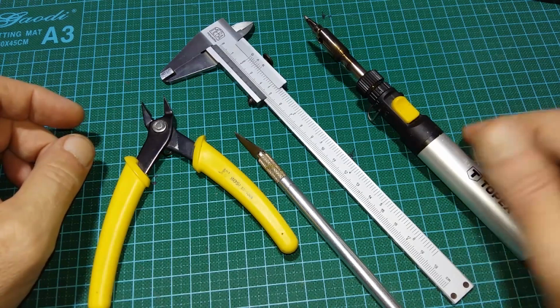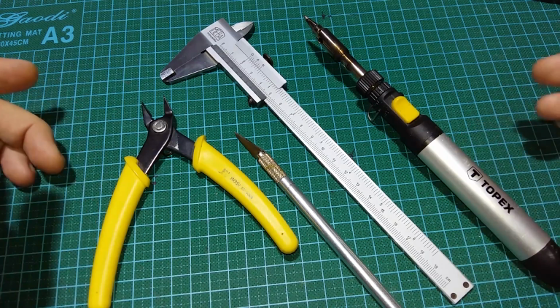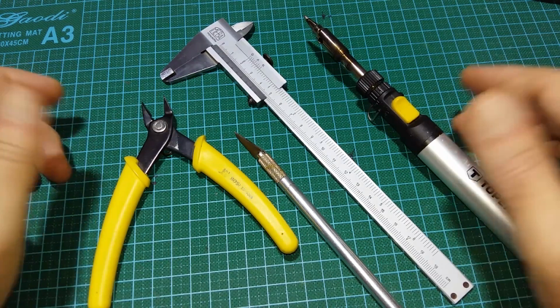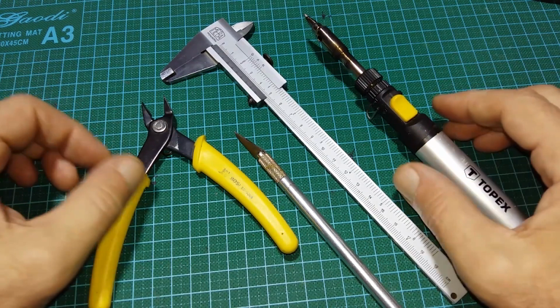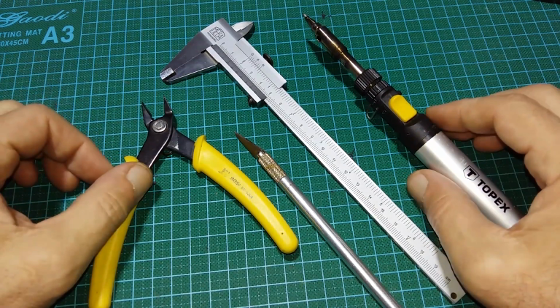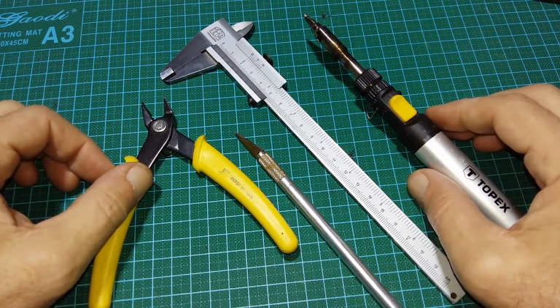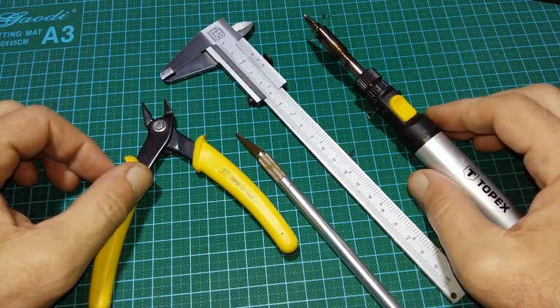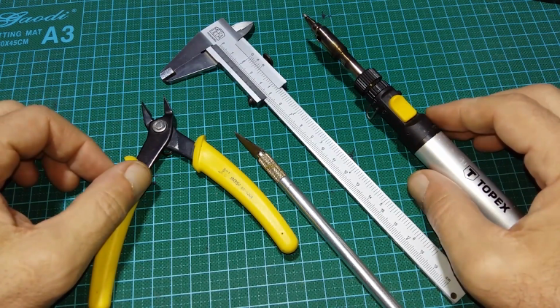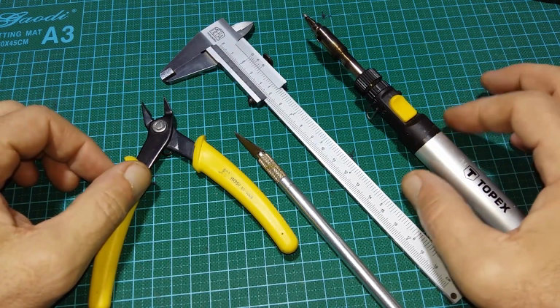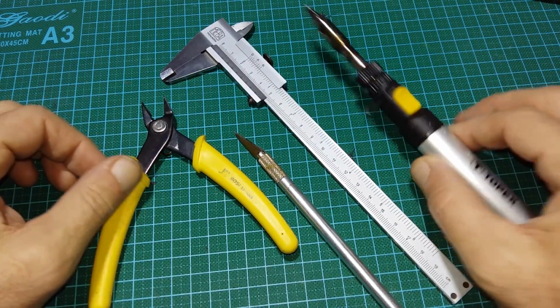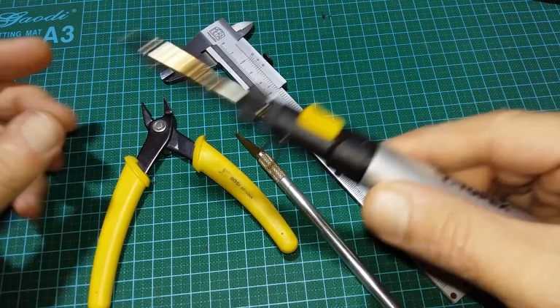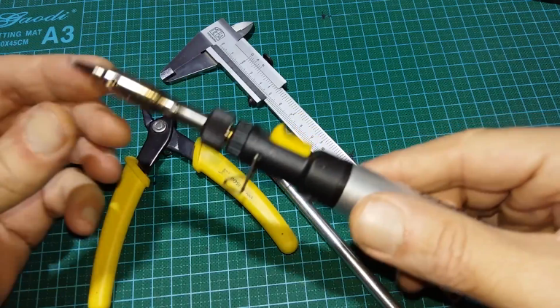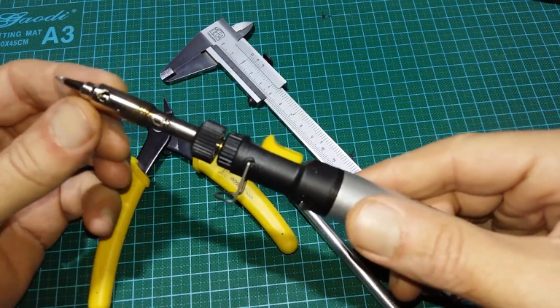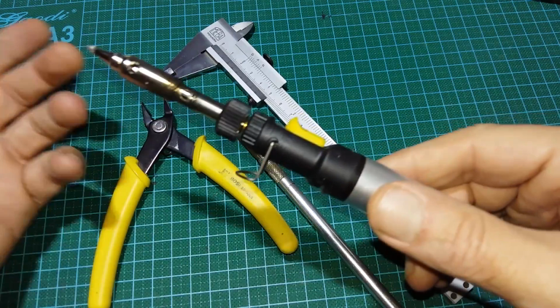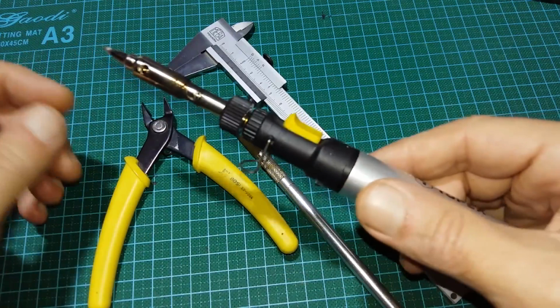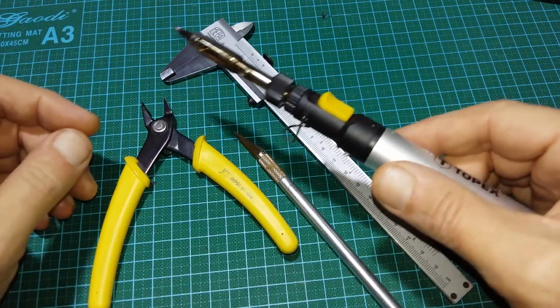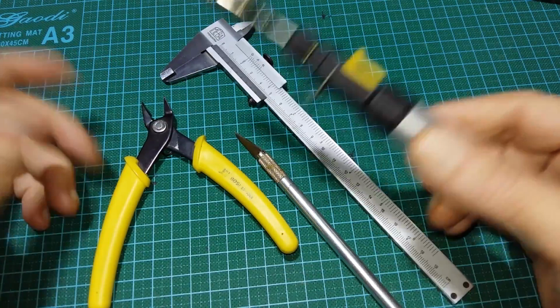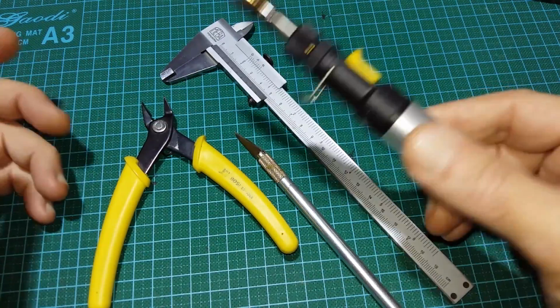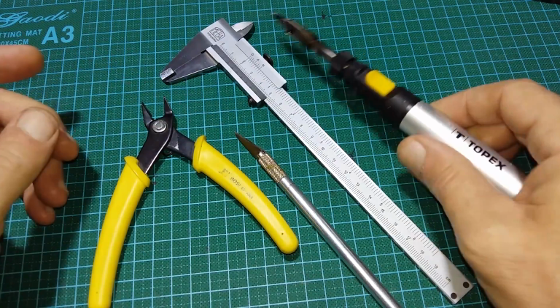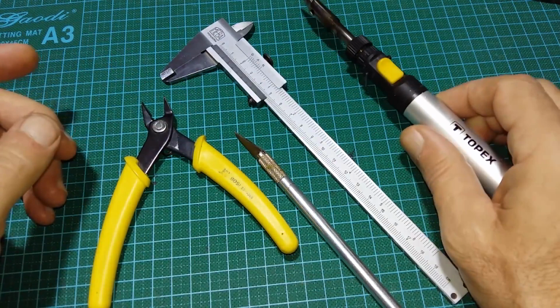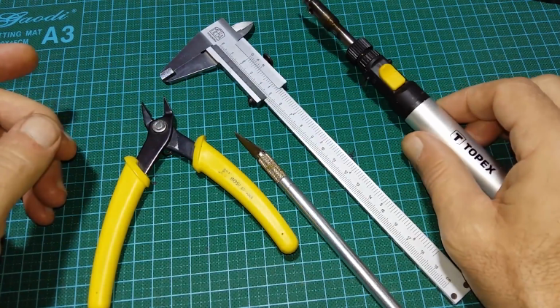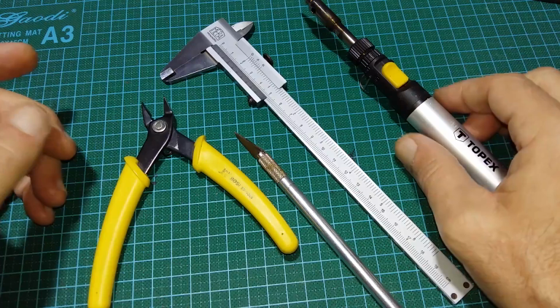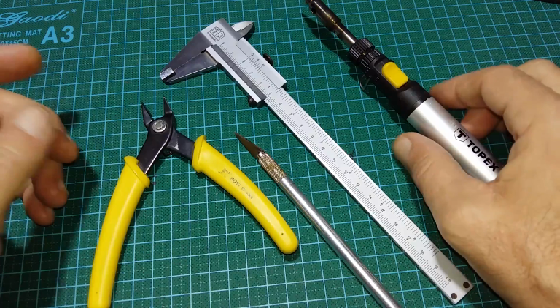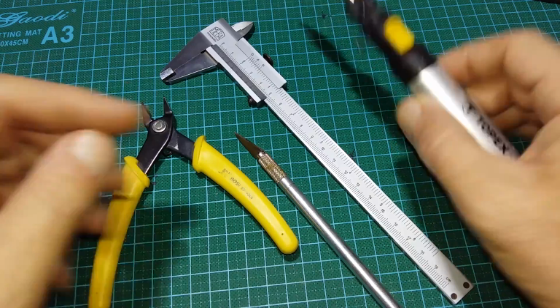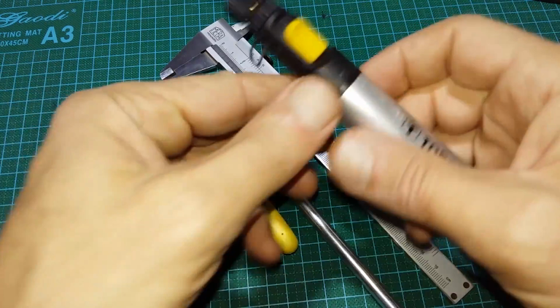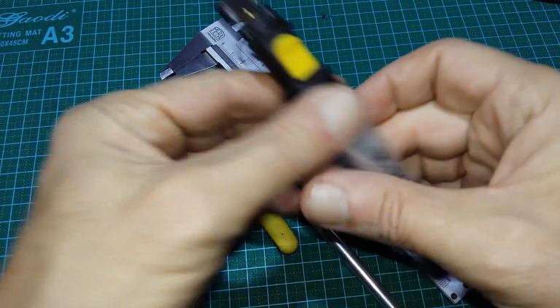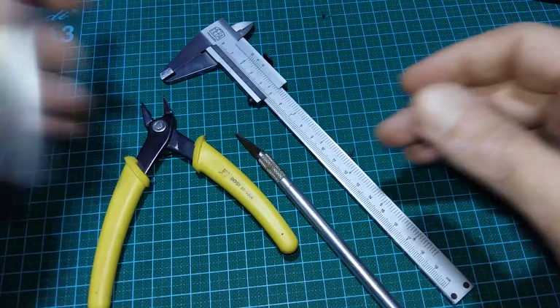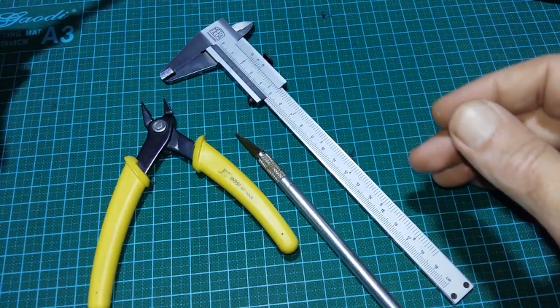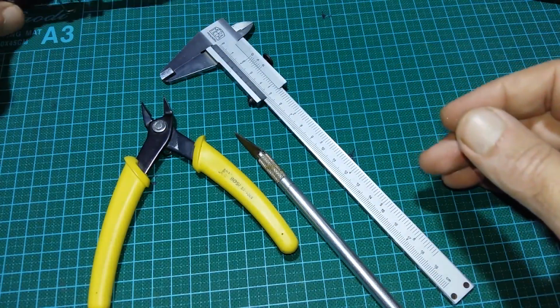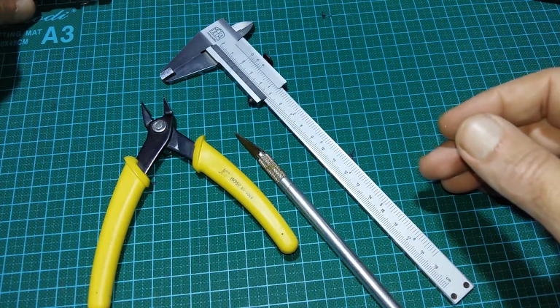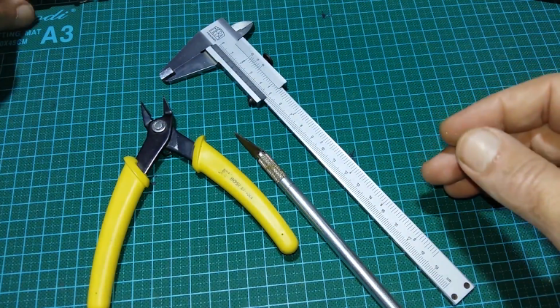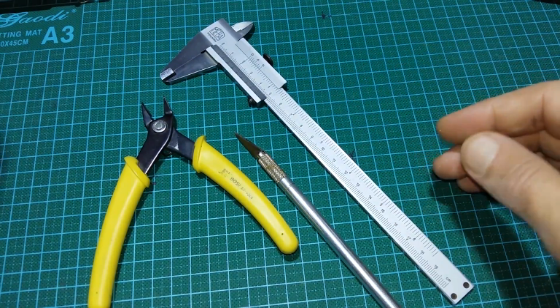Here are all the tools you need. Instead of a gas torch, you can use an ordinary soldering iron or soldering station.